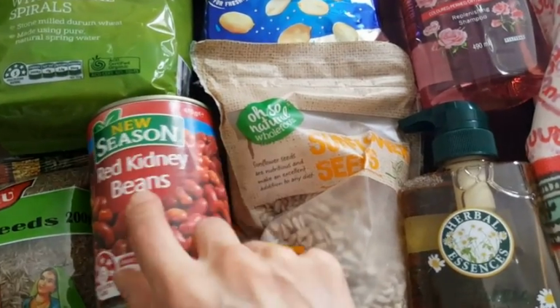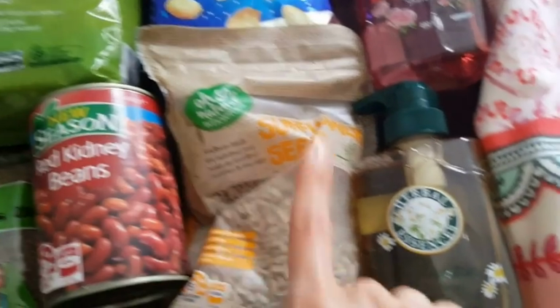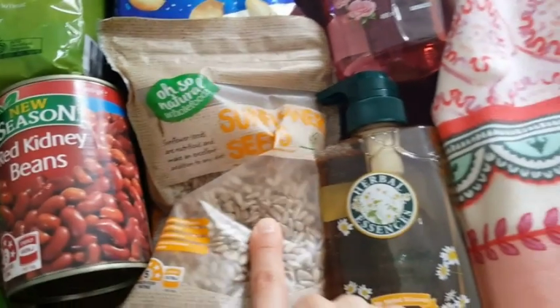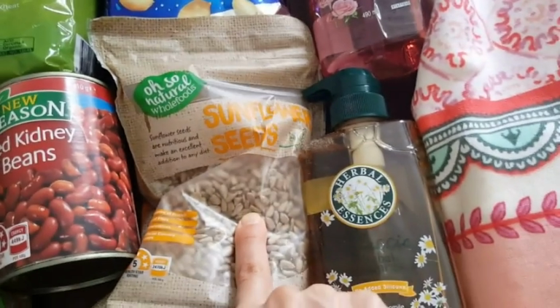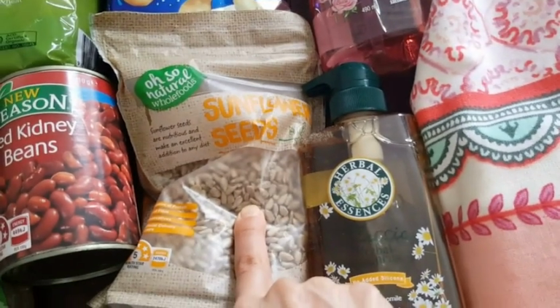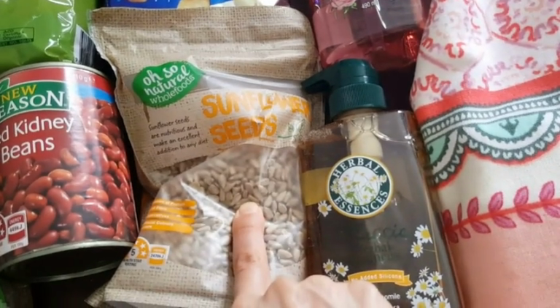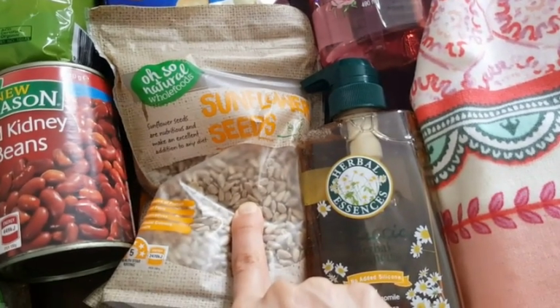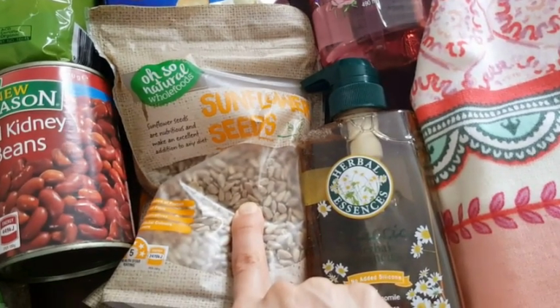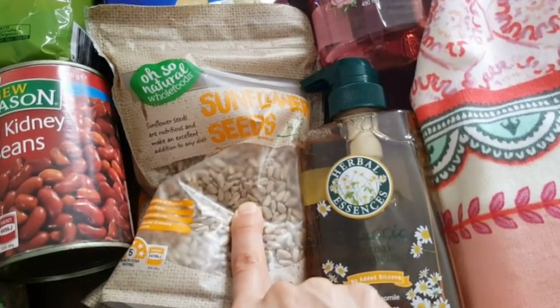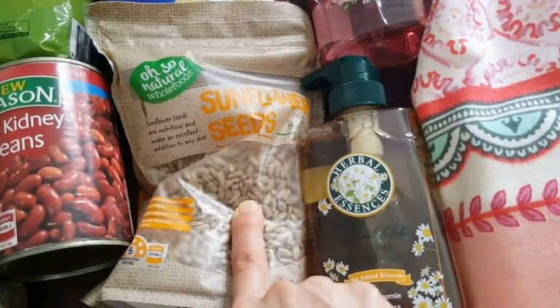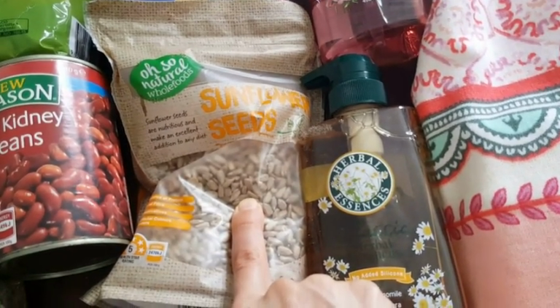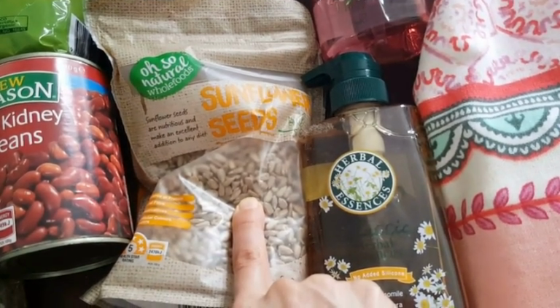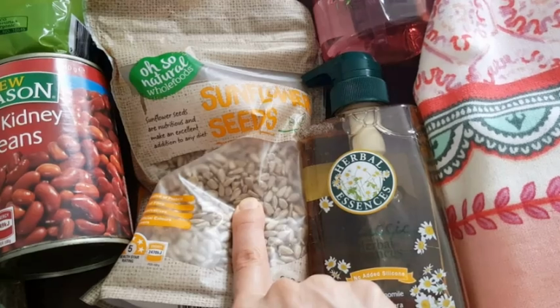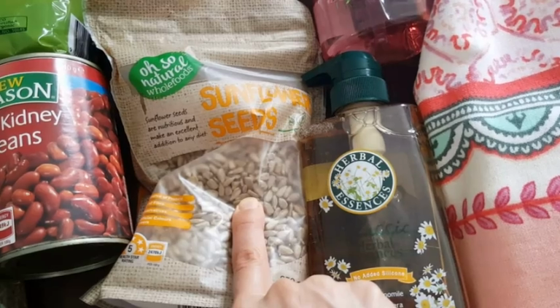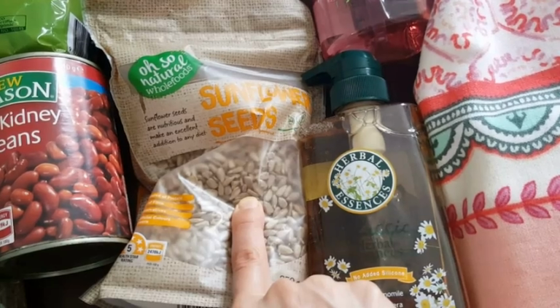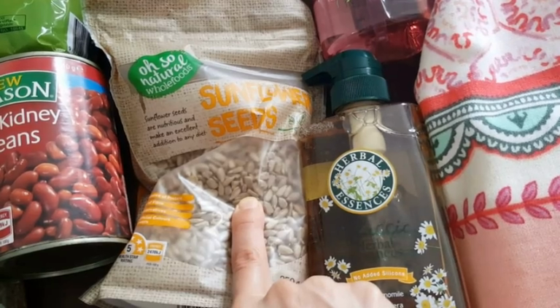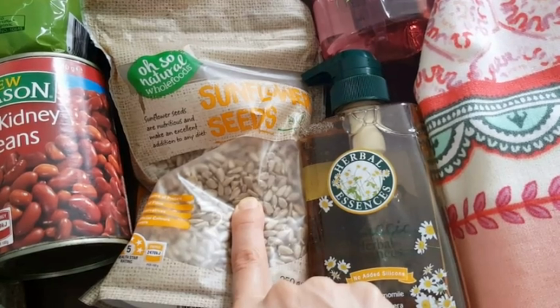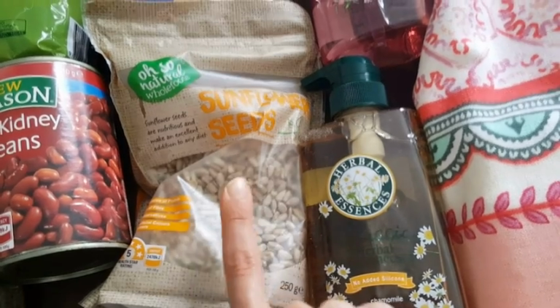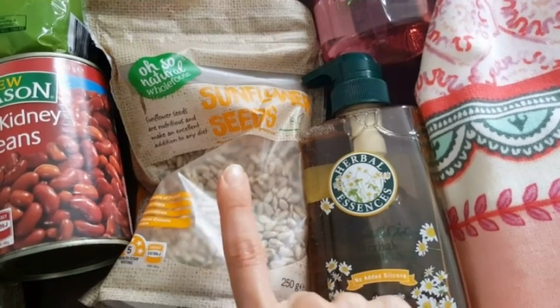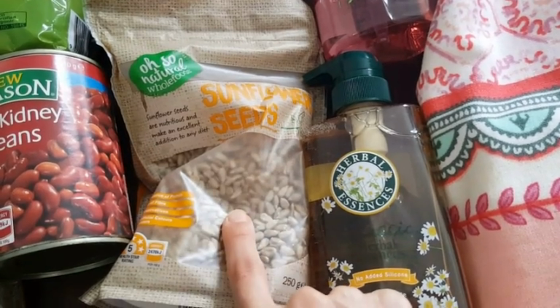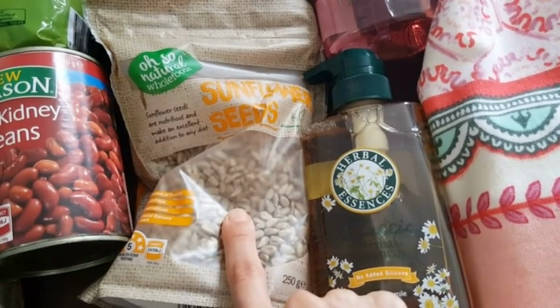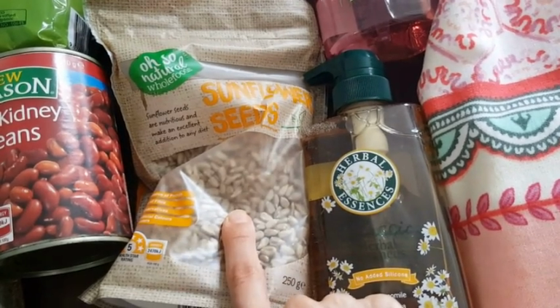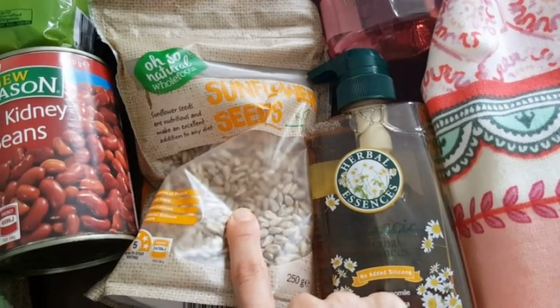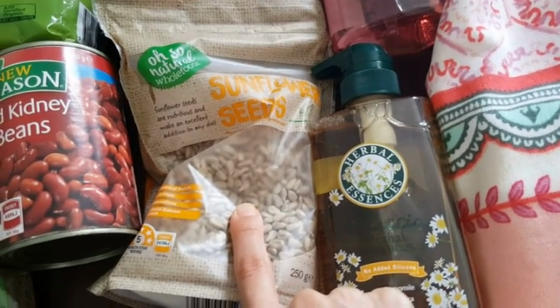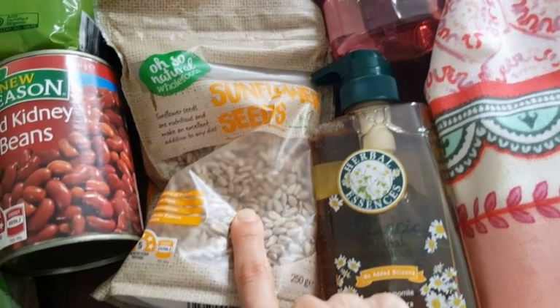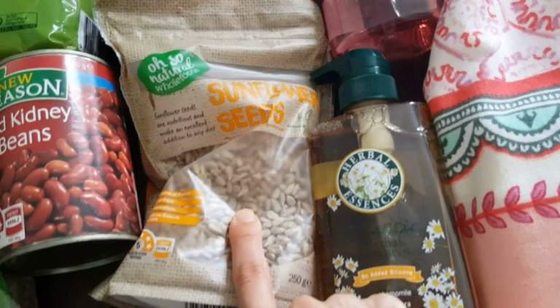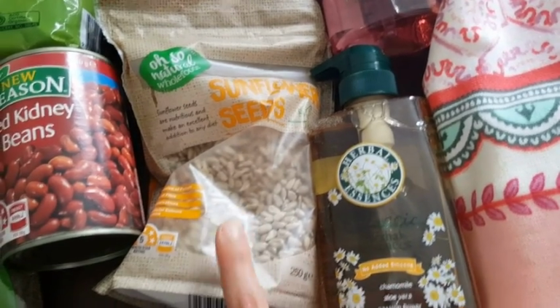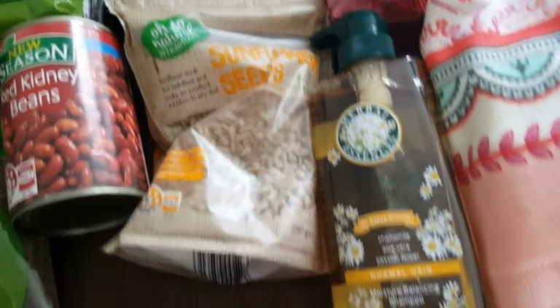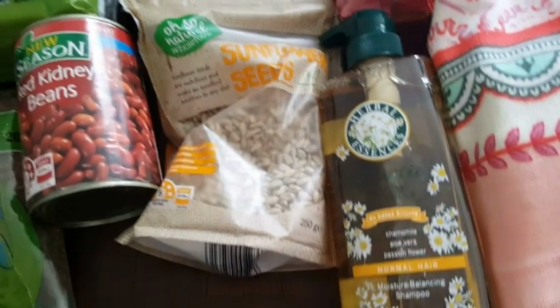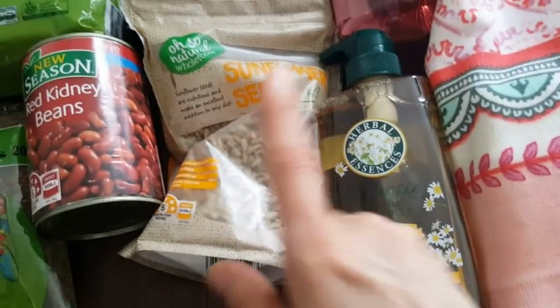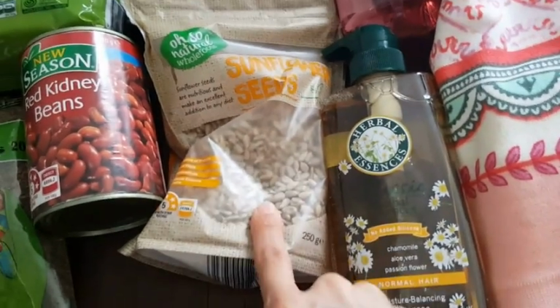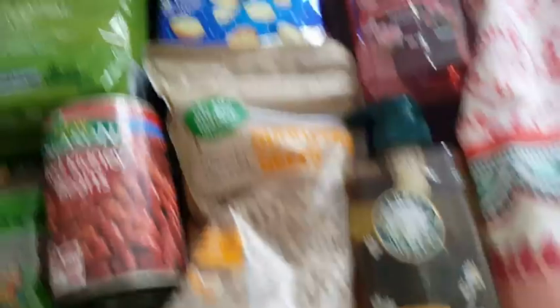Then I went to Aldi and I got red kidney beans for $0.70, sunflower seeds for $1.59, and peanuts for $1.99.